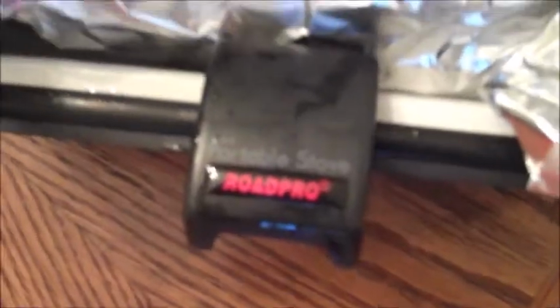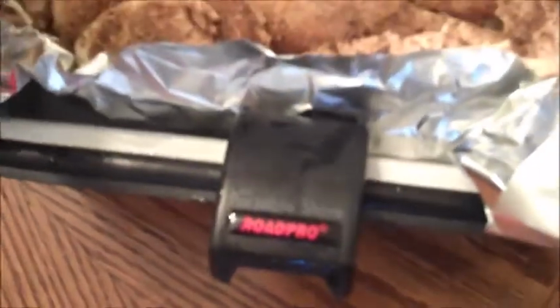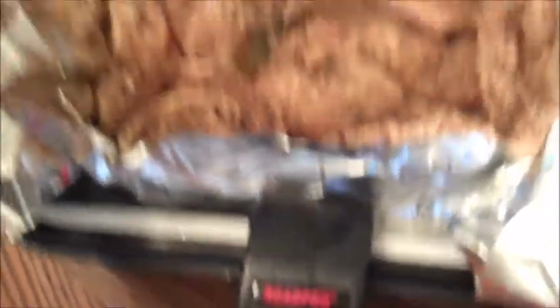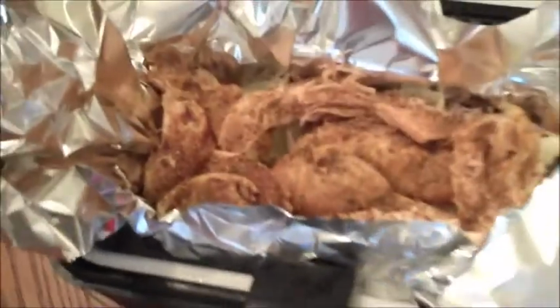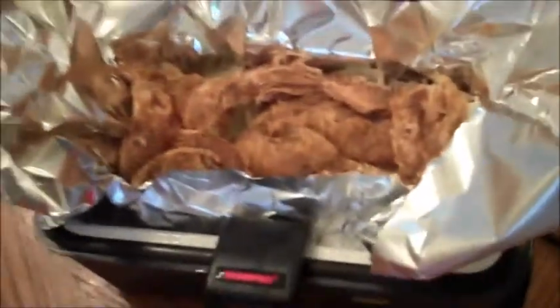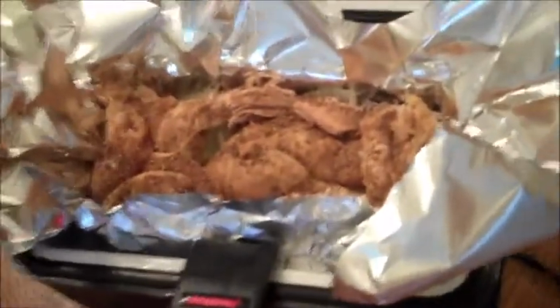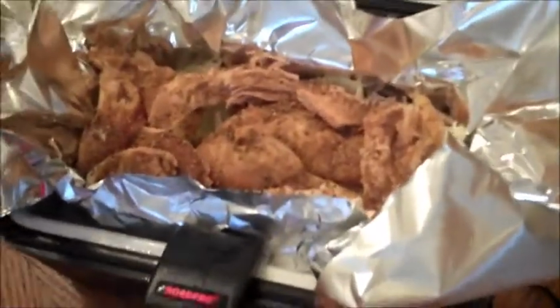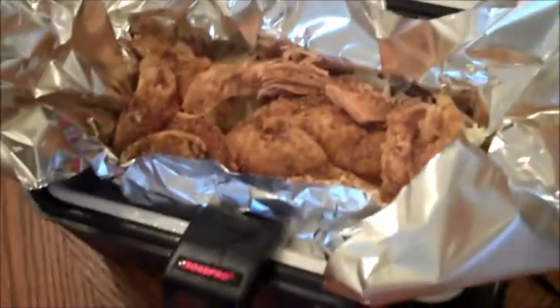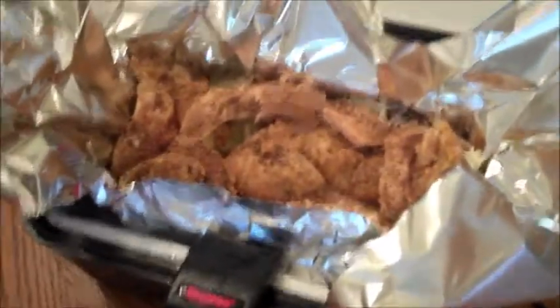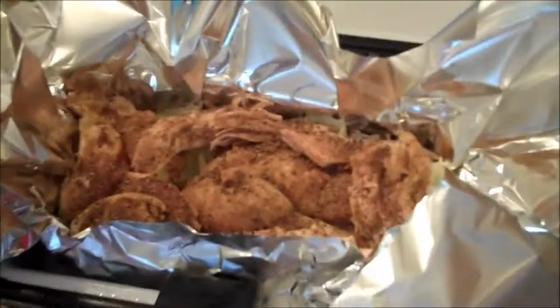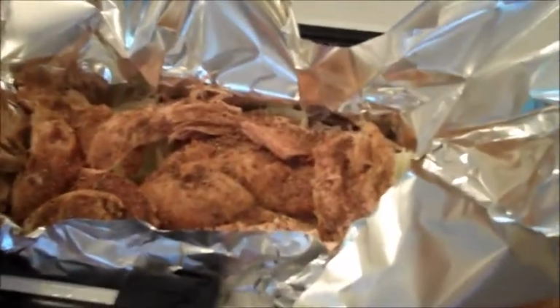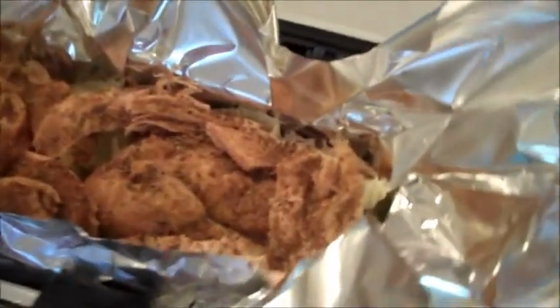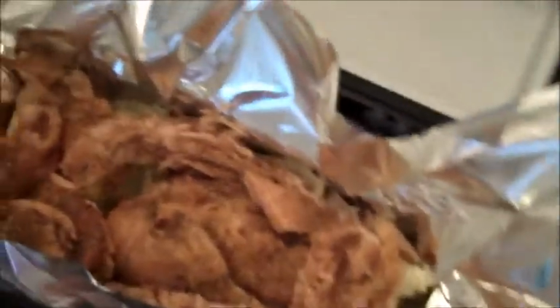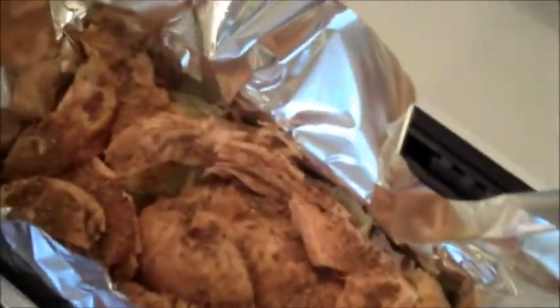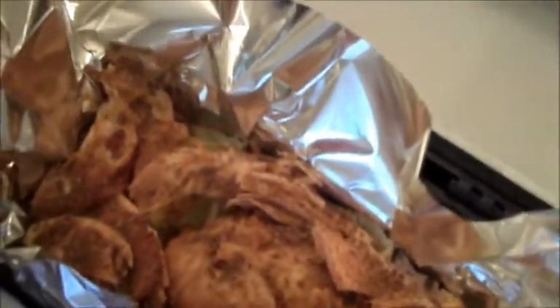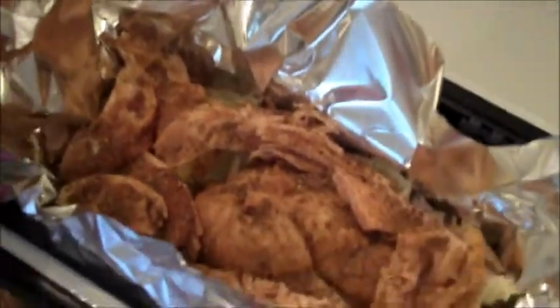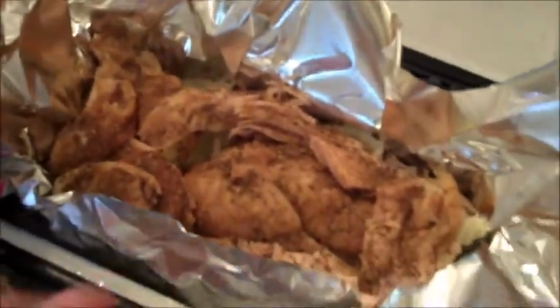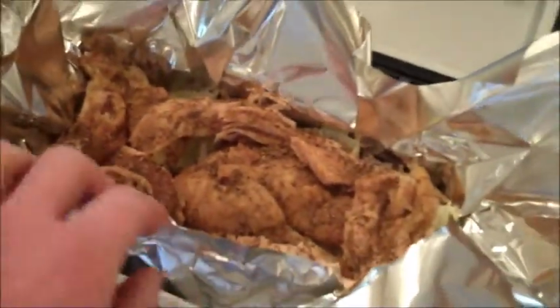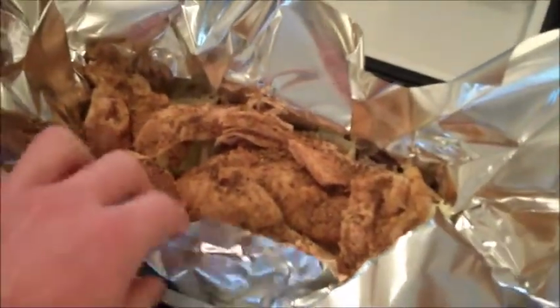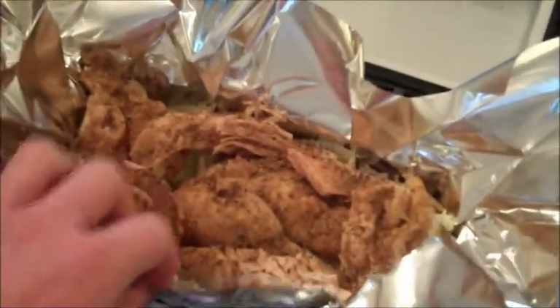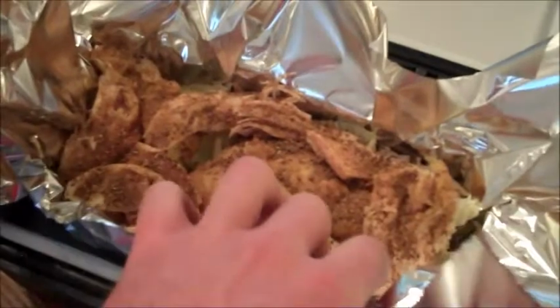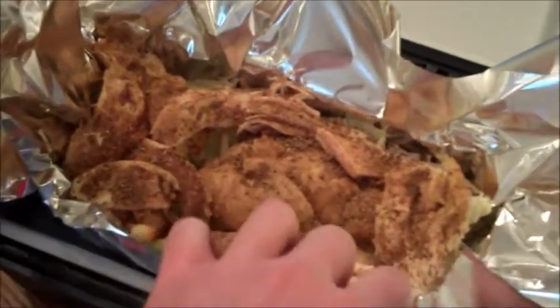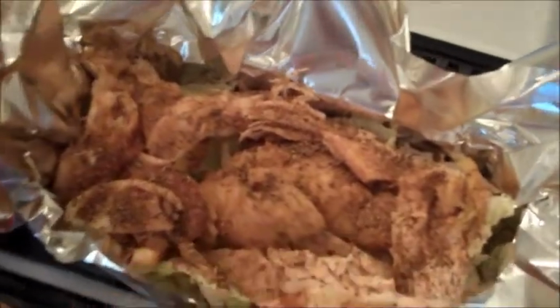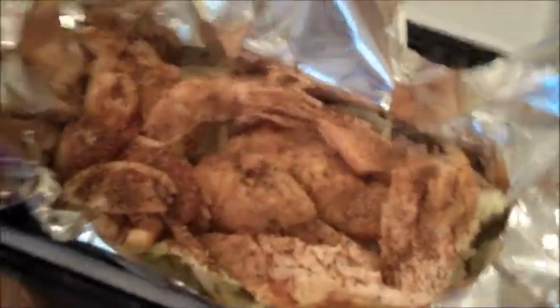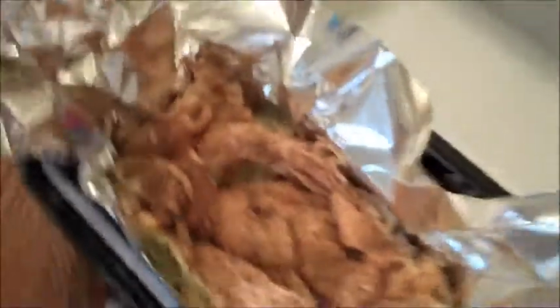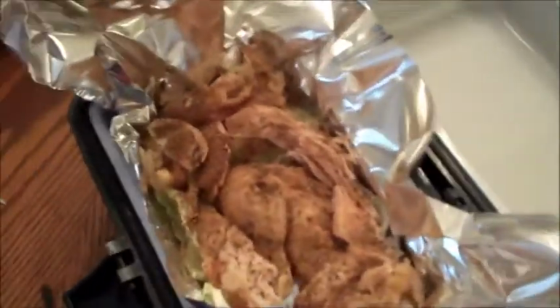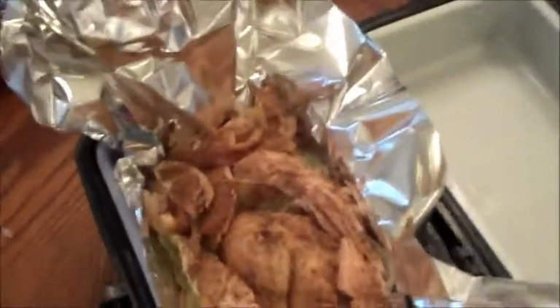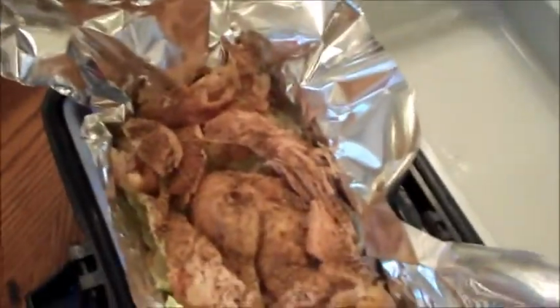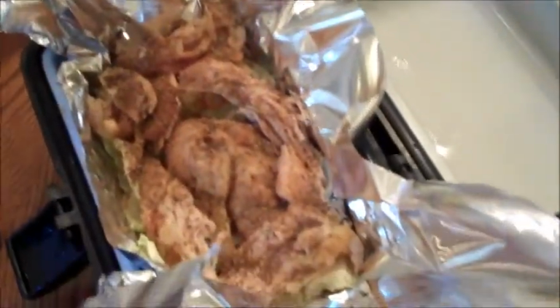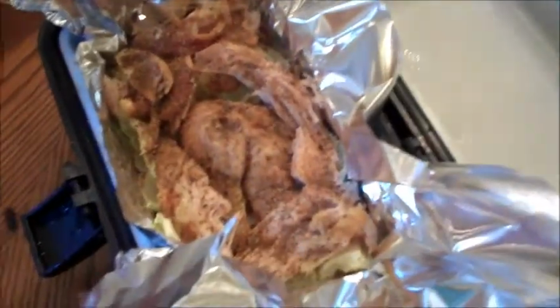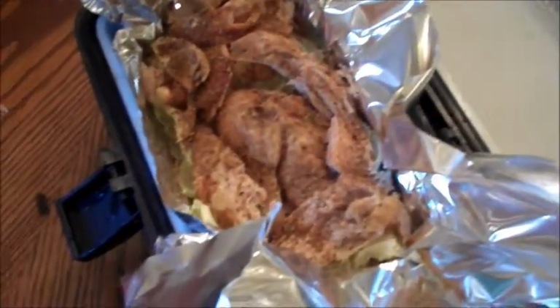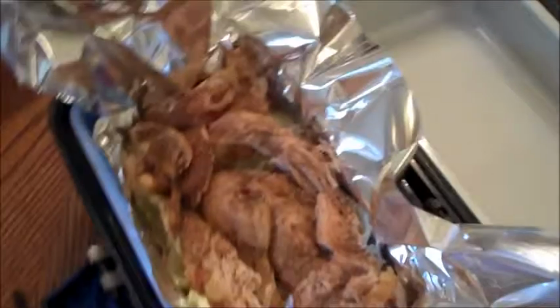Hello, this is going to be my review for the Road Pro 12-volt stove. This is a stove that plugs into your cigarette lighter and it's available on Amazon for $35.